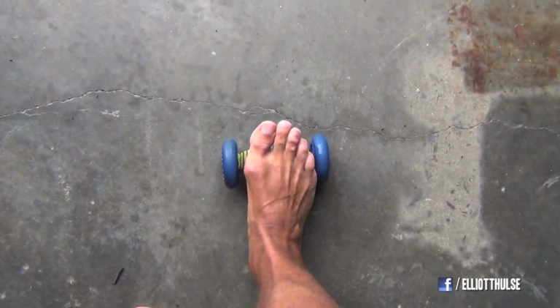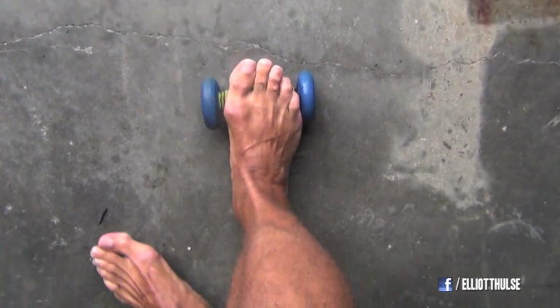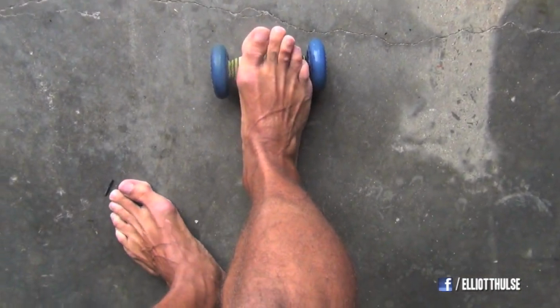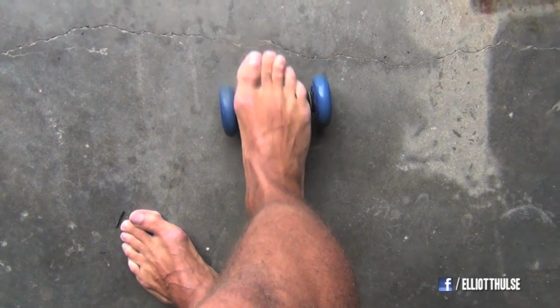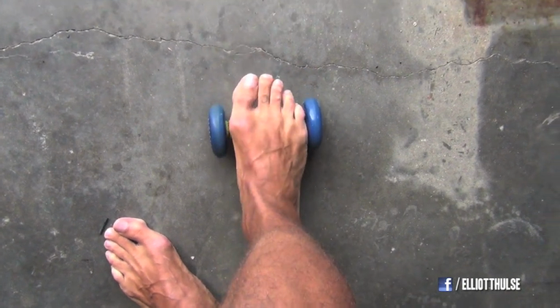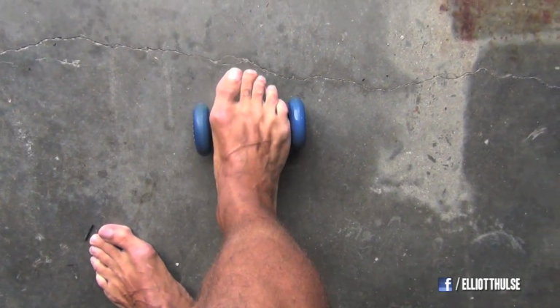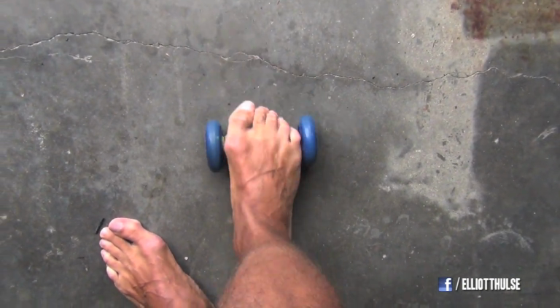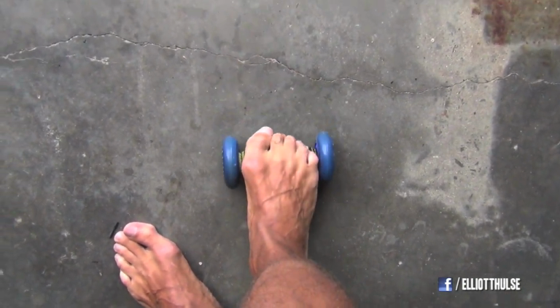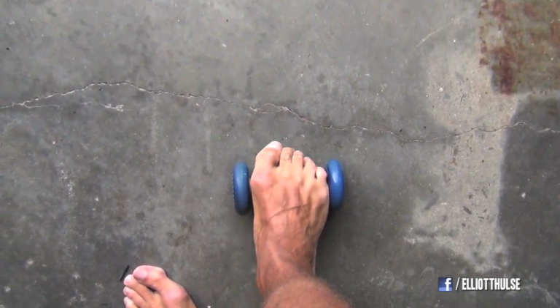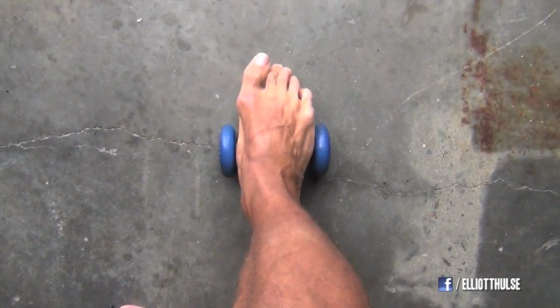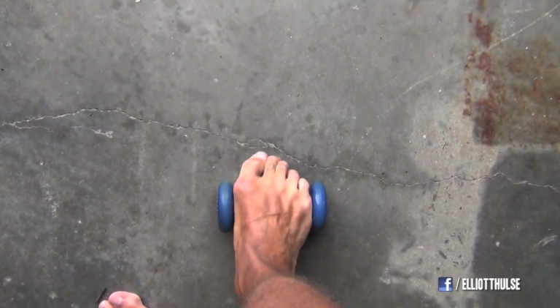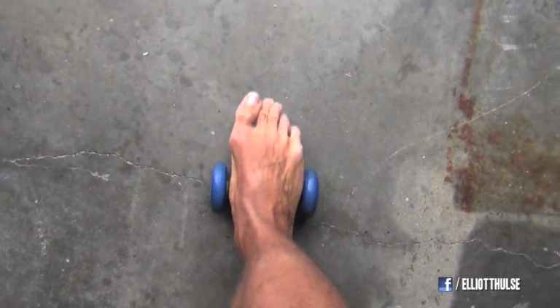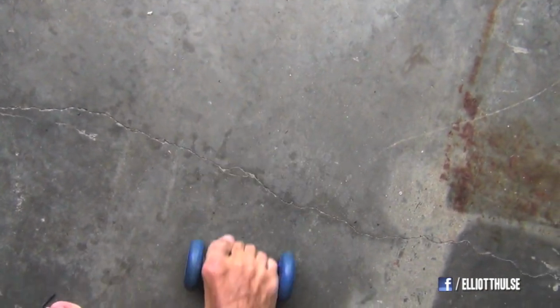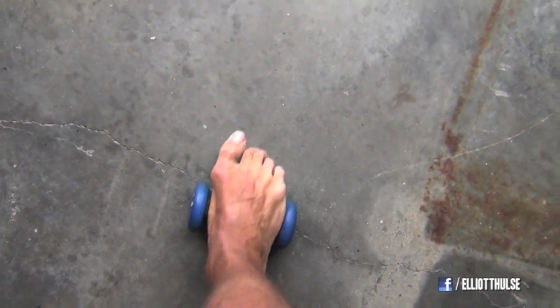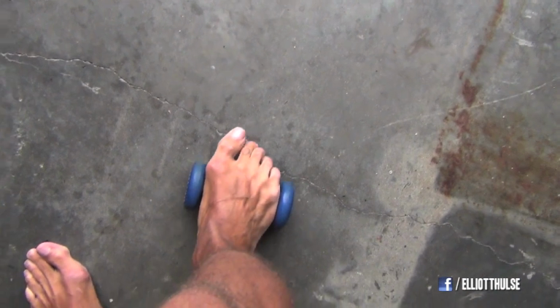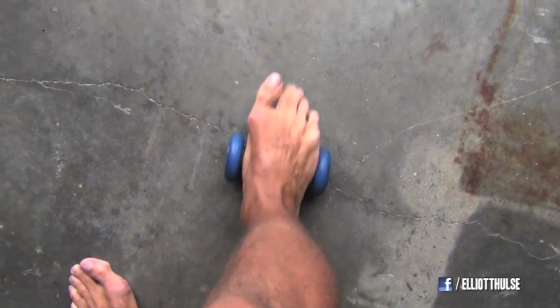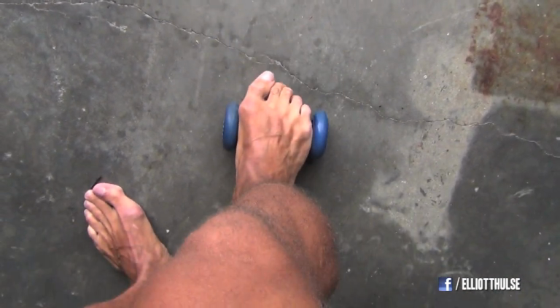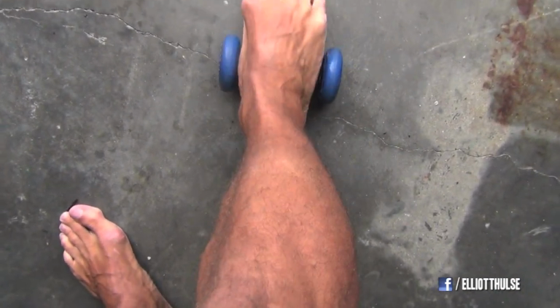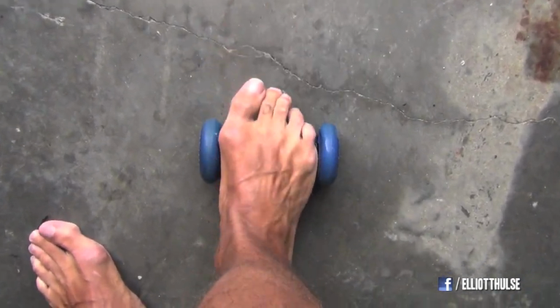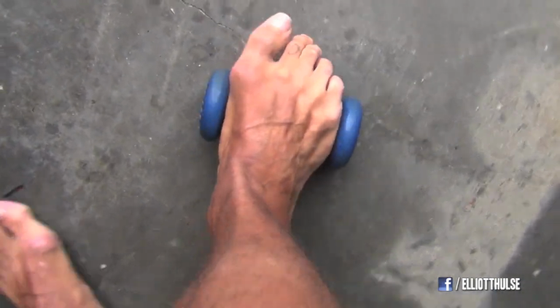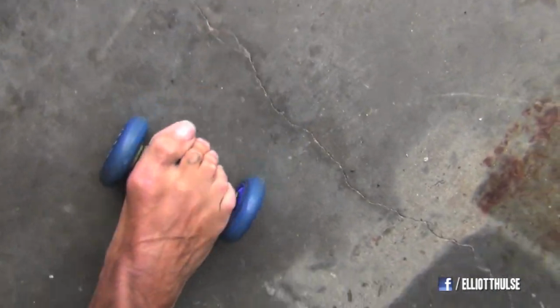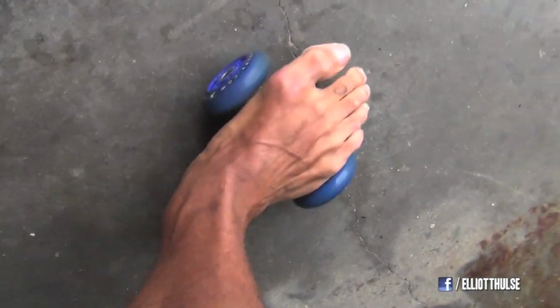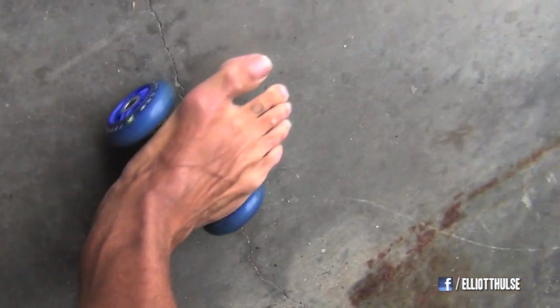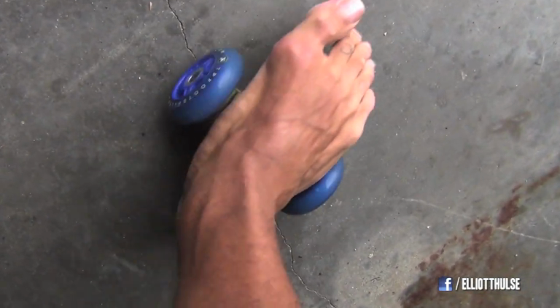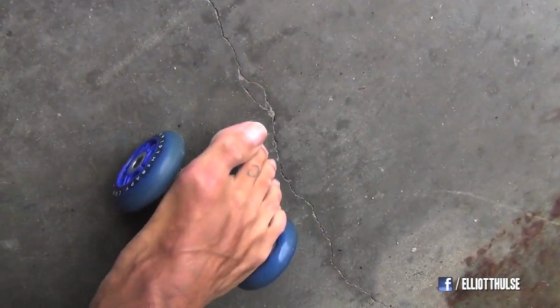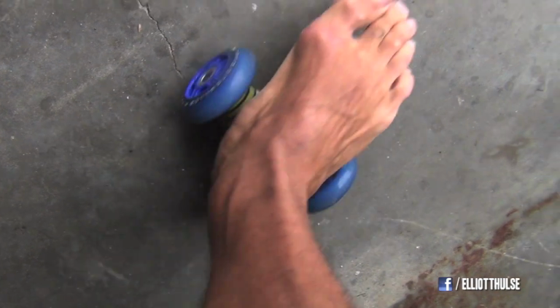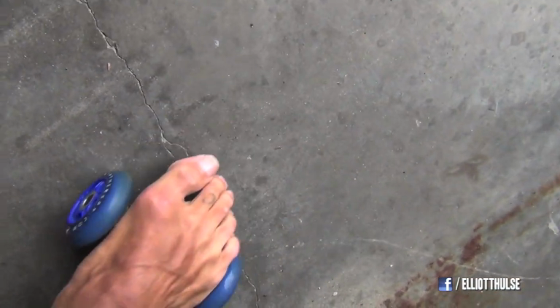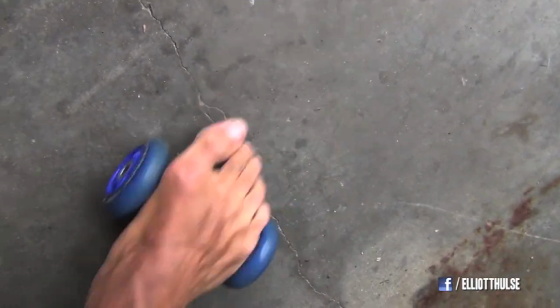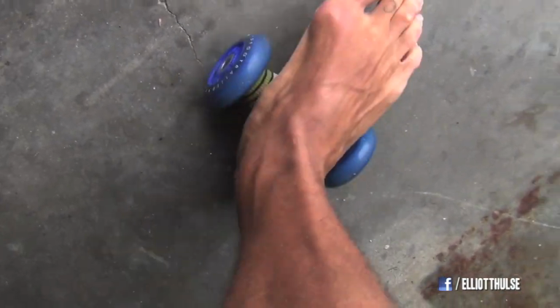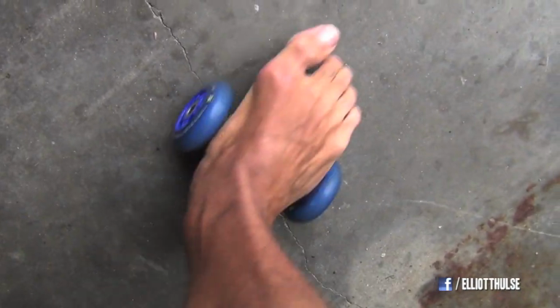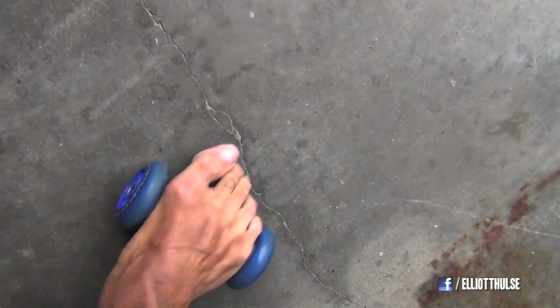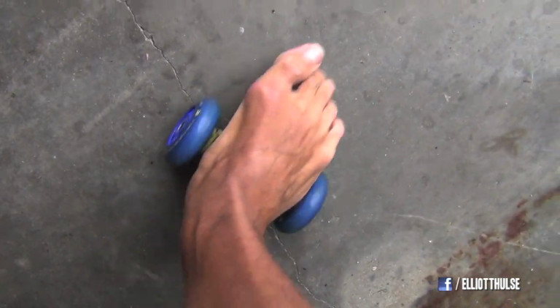Look at my feet. I got terrible feet. That's why I'm always doing videos about flat, messed up feet. I'm always having to correct the muscle imbalances. Look at that bunion on my foot. I got messed up feet too, folks.